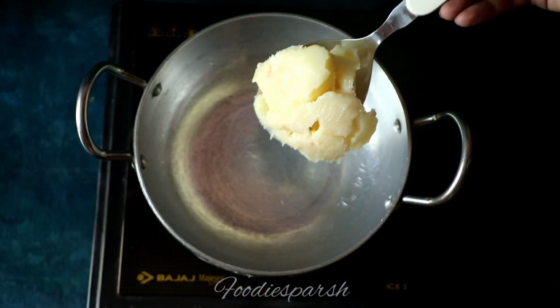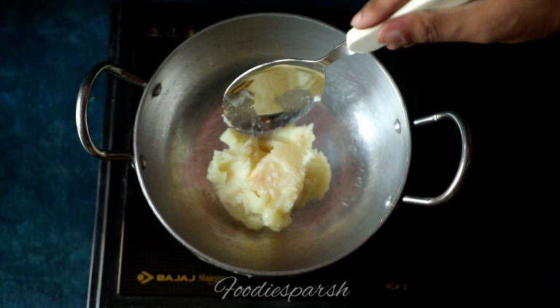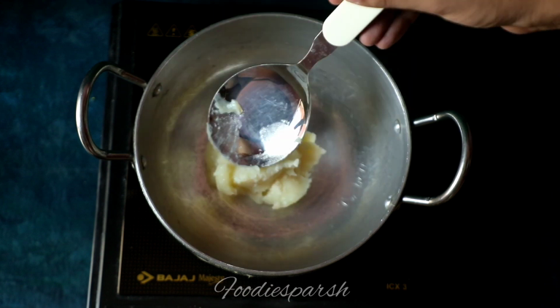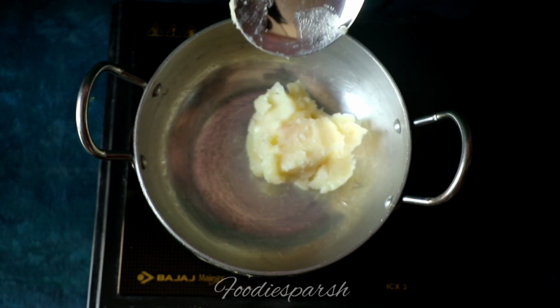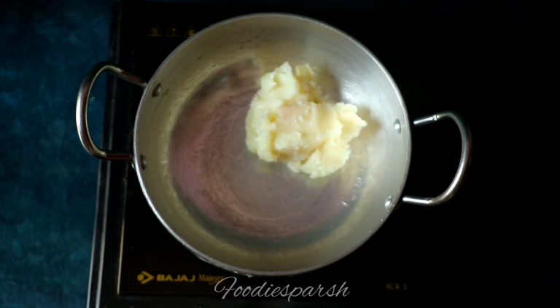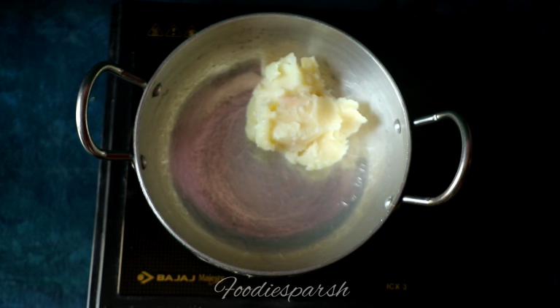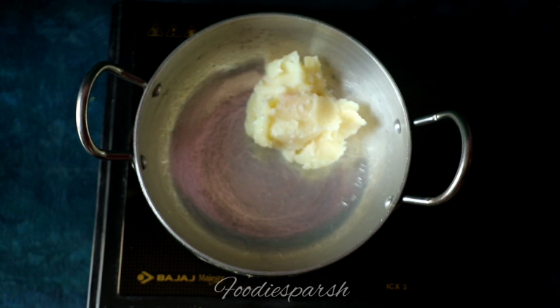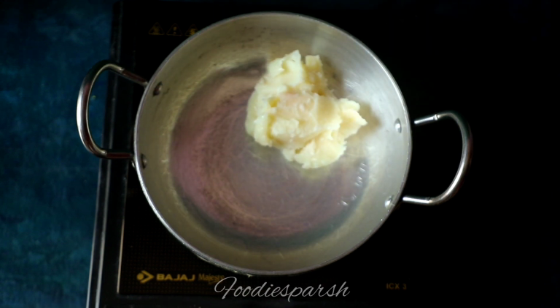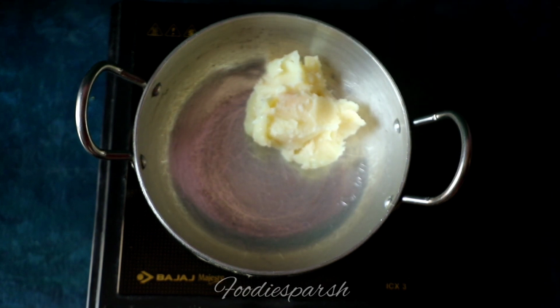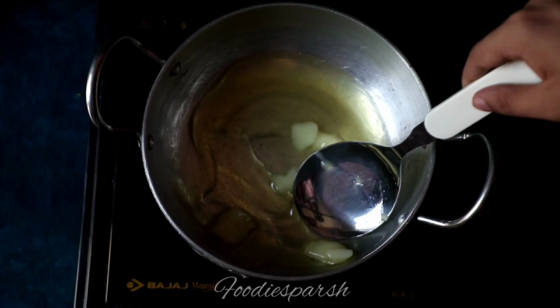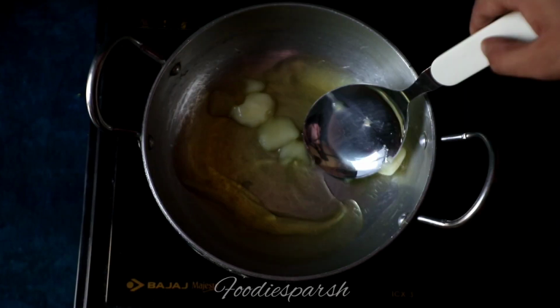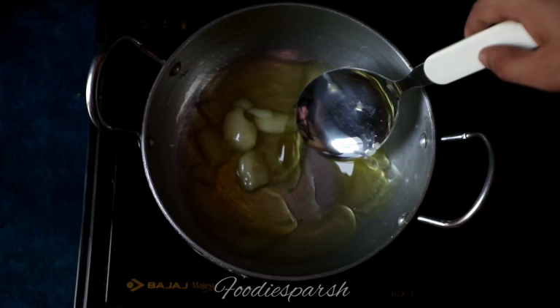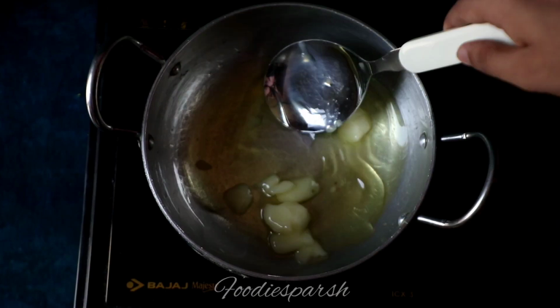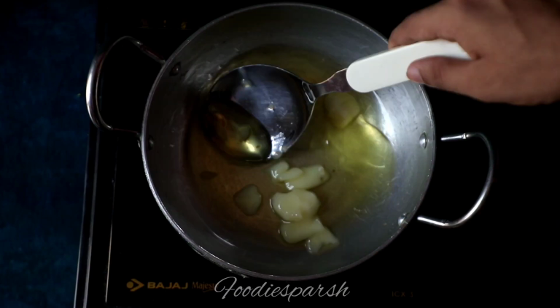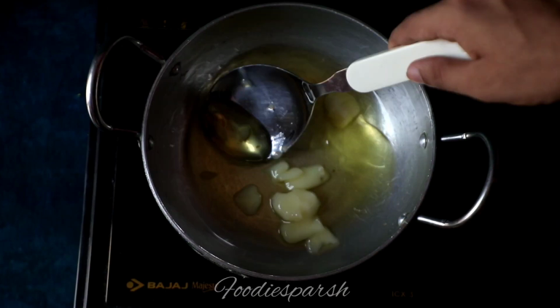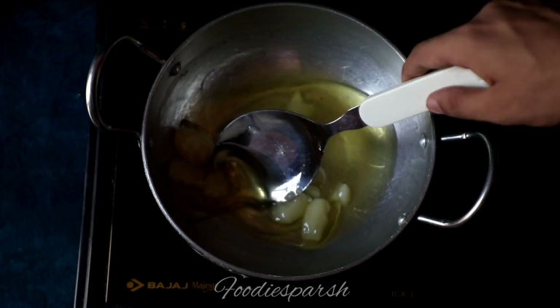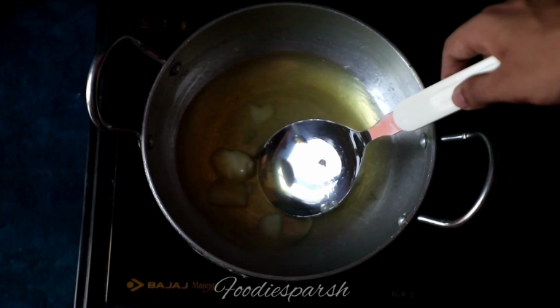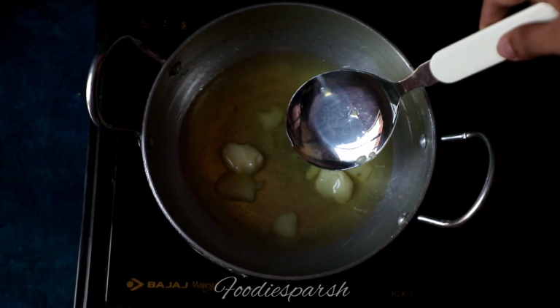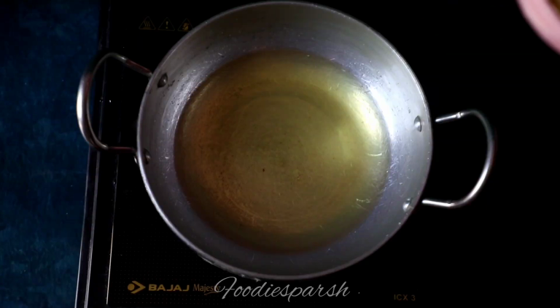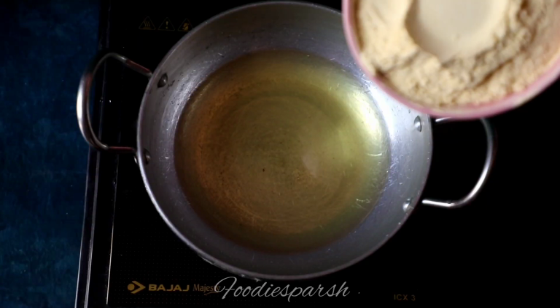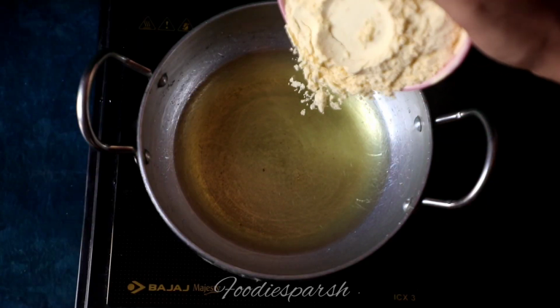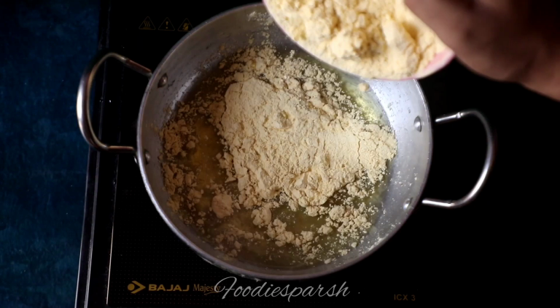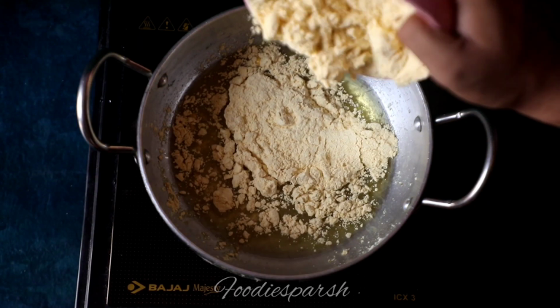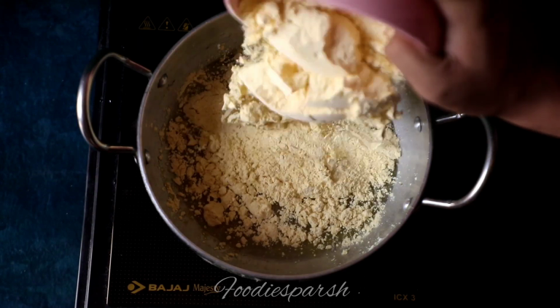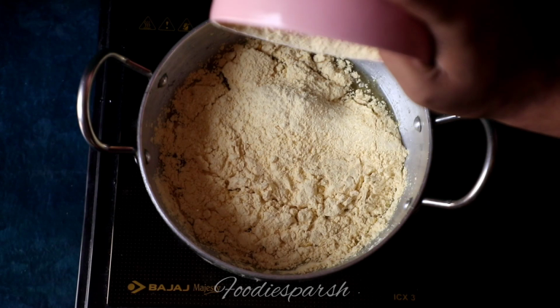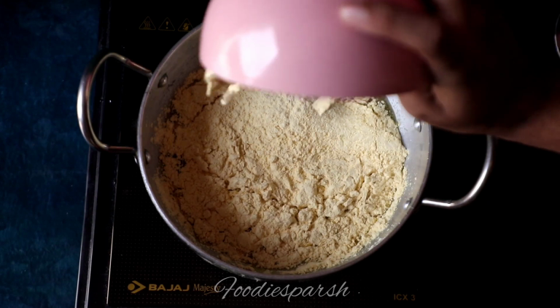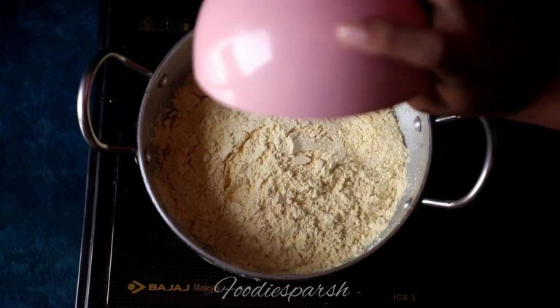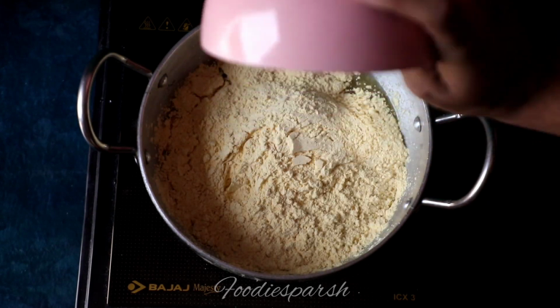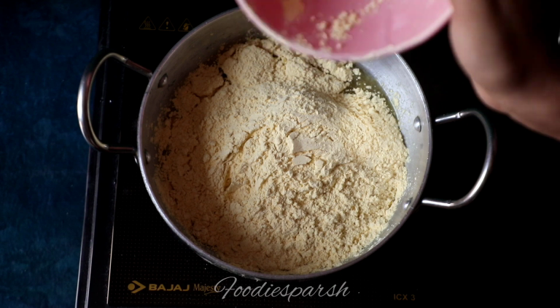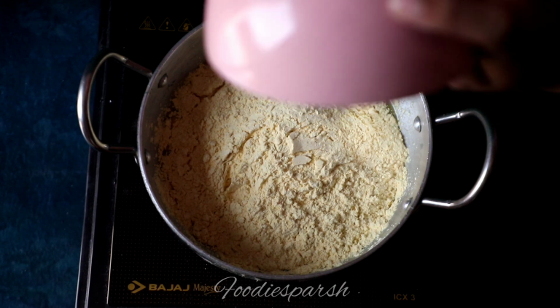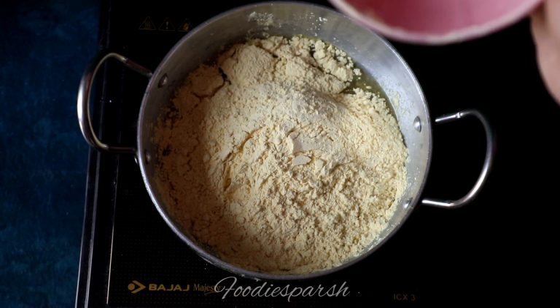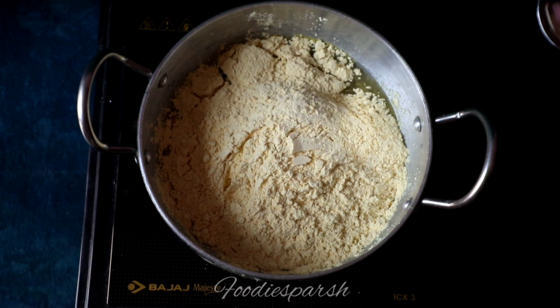Firstly, add your ghee into the pan and let it melt down. When your ghee has melted completely, add besan into it and roast it. This procedure will take at least a good 30-40 minutes.